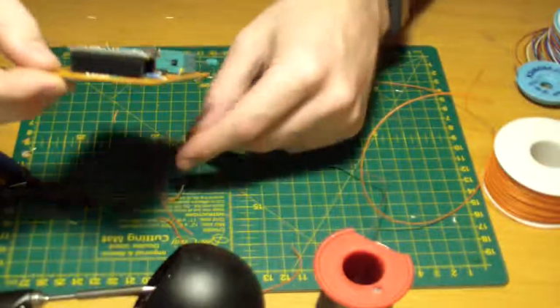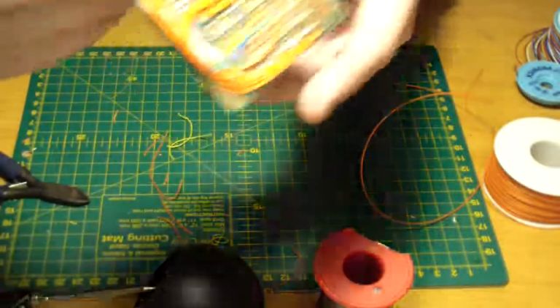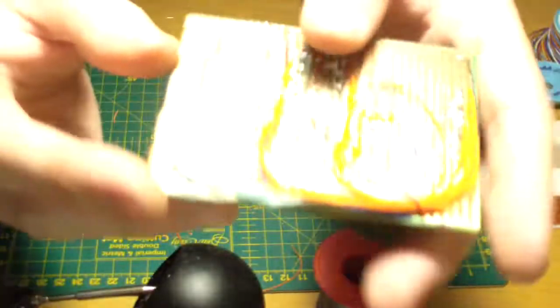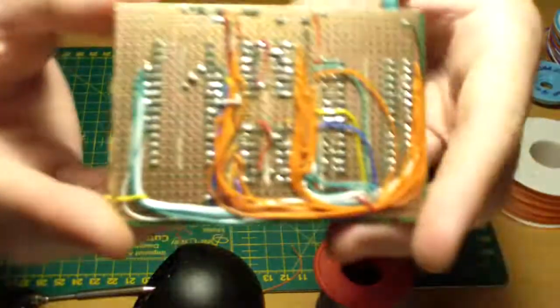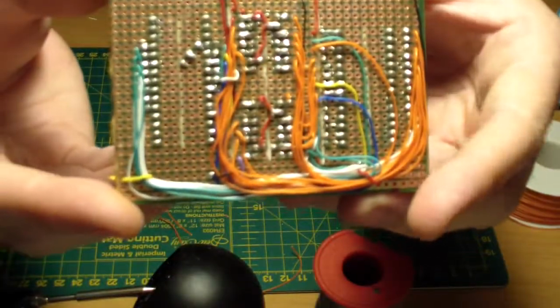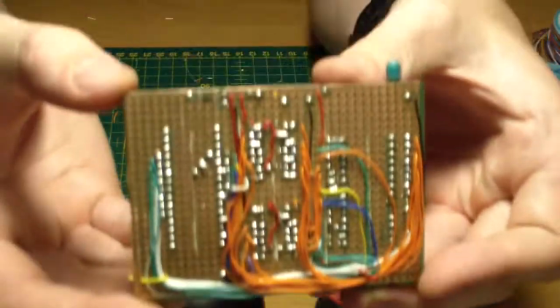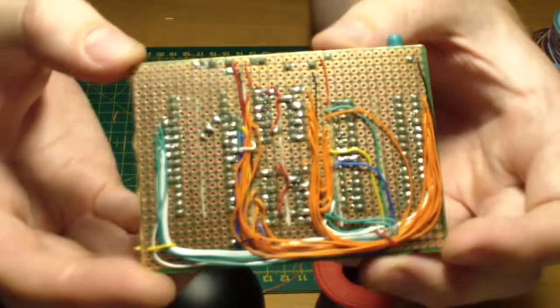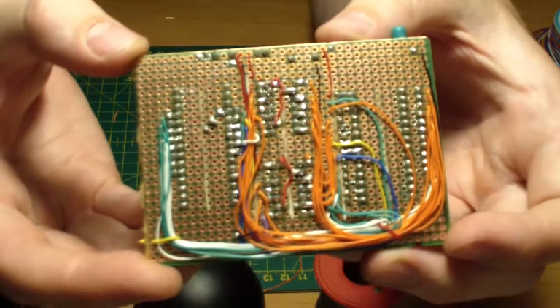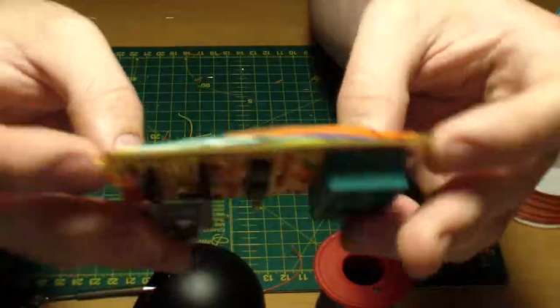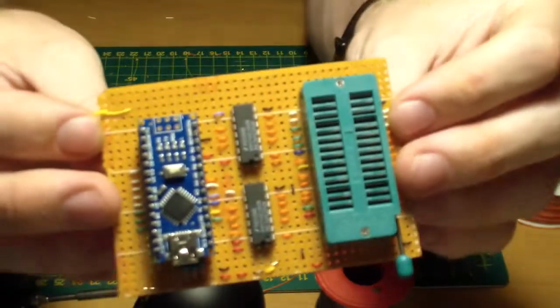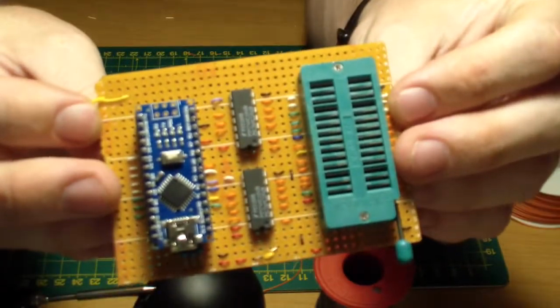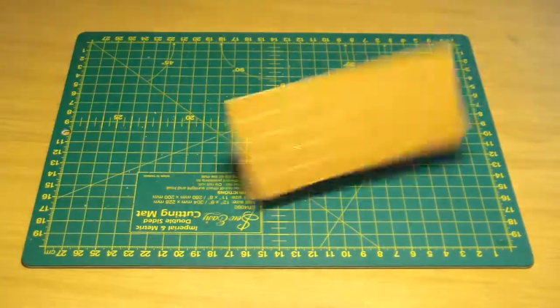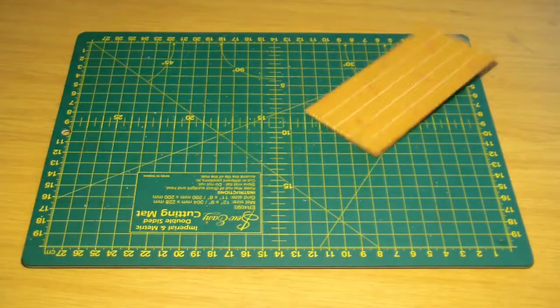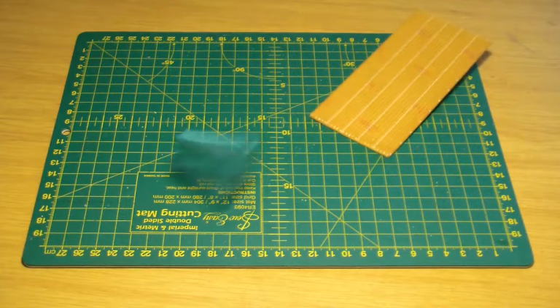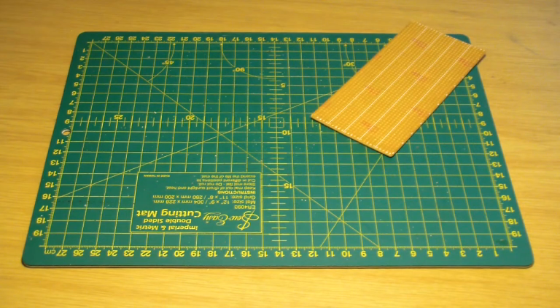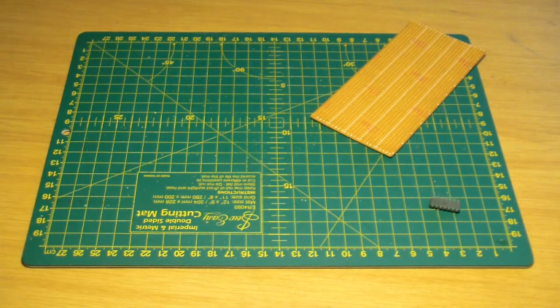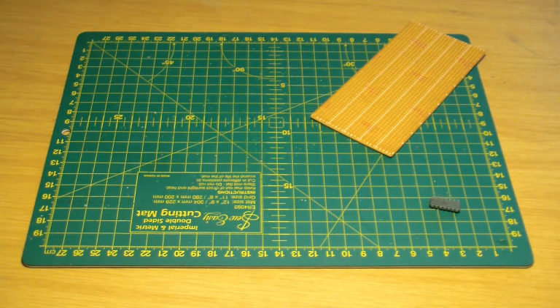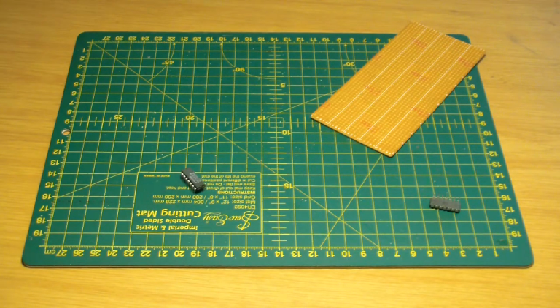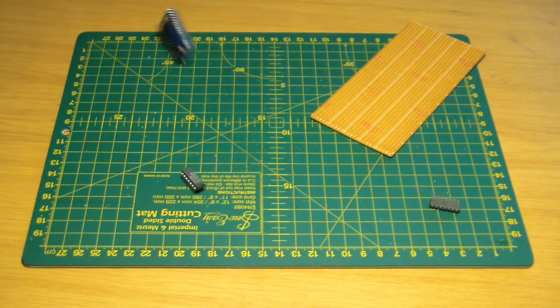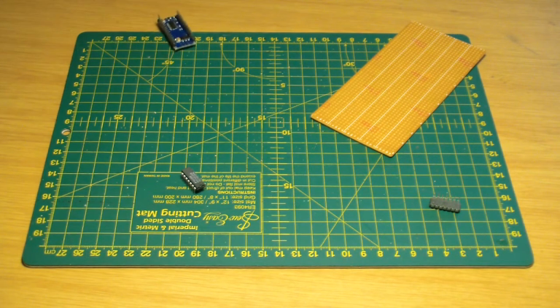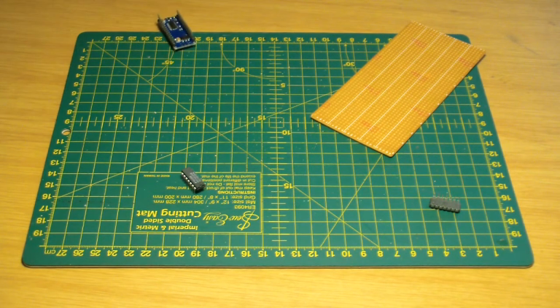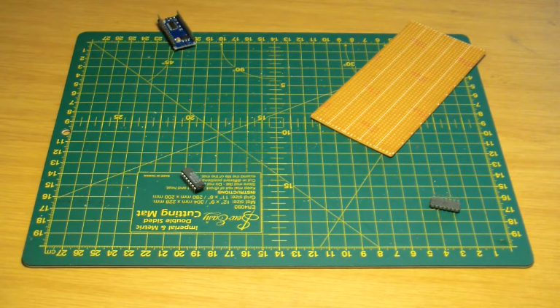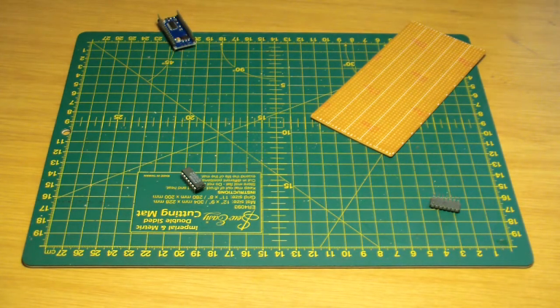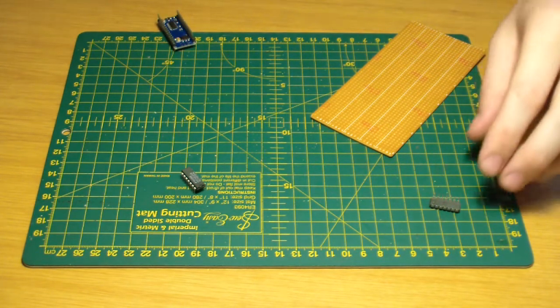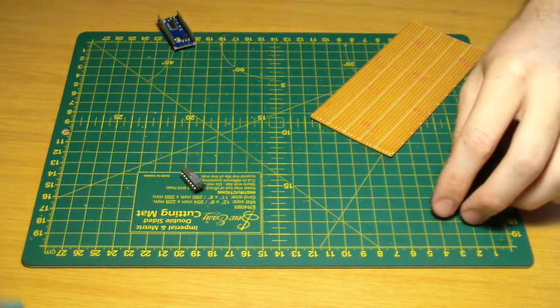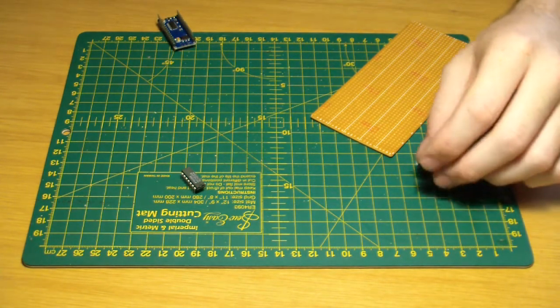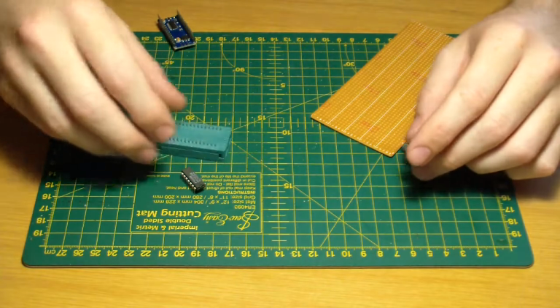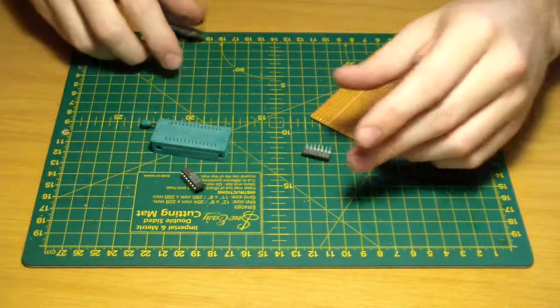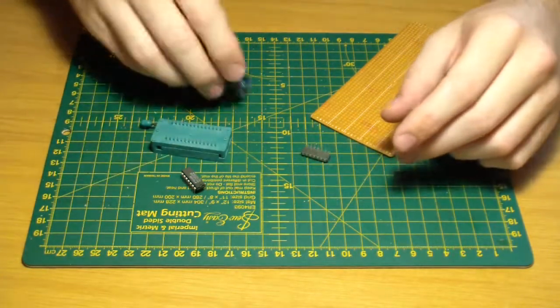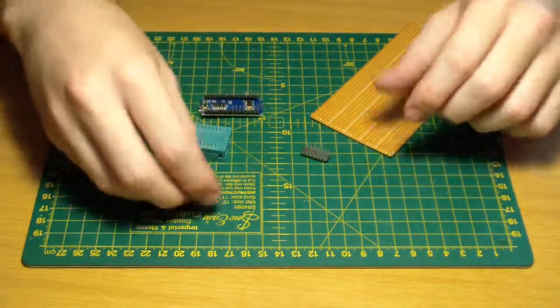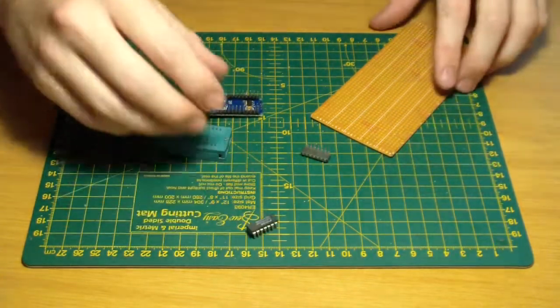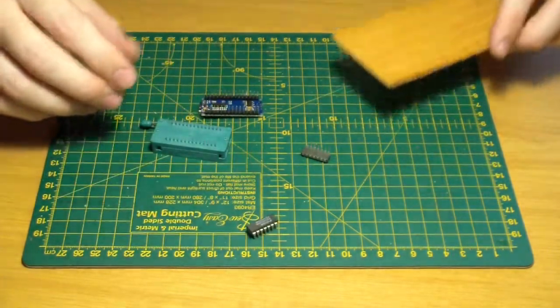Hello and welcome to my Tomiprom VeroBoard build. Here I use a few components like an Arduino and some shift registers to build an EEPROM programmer.